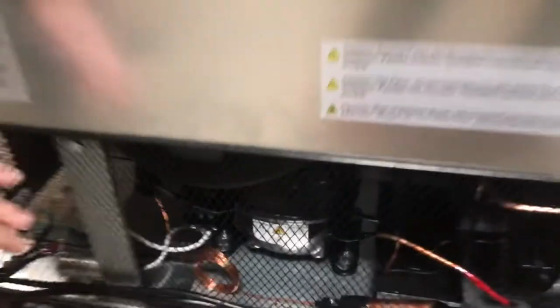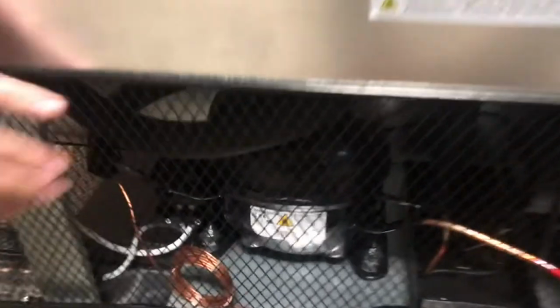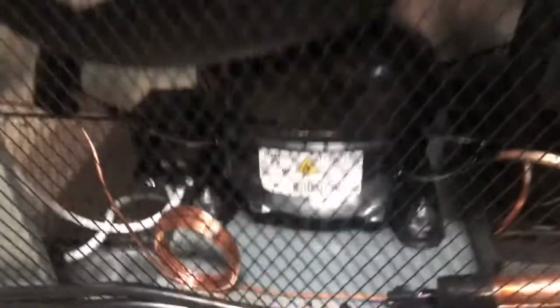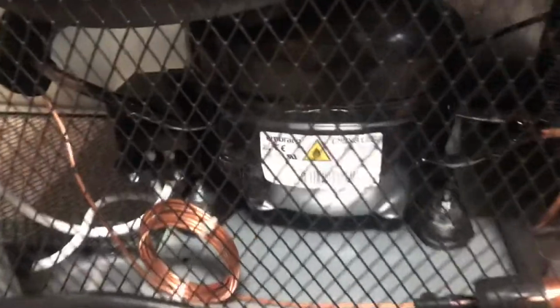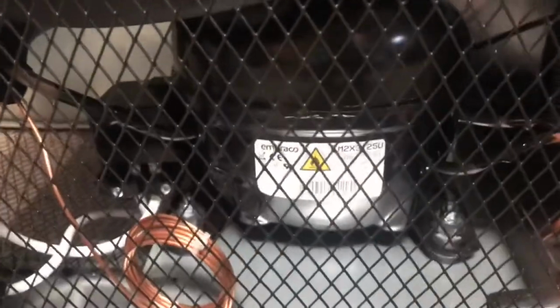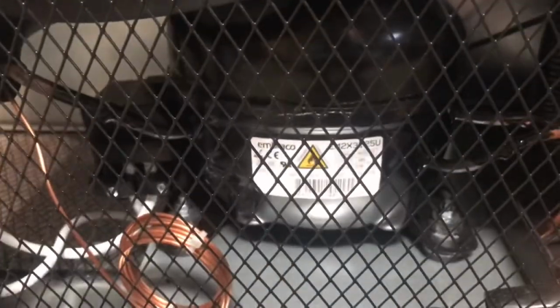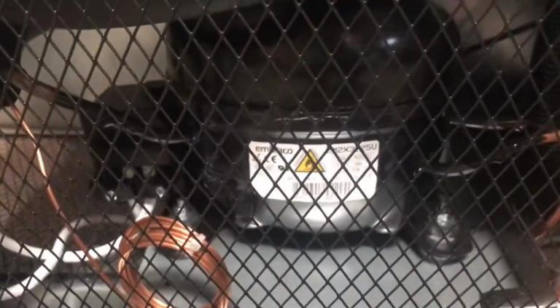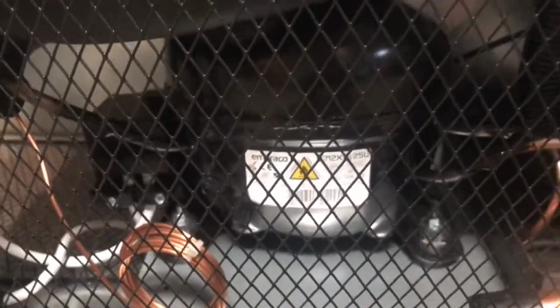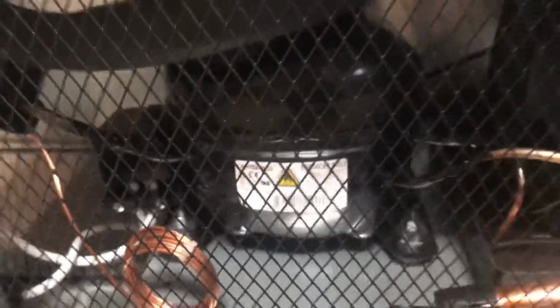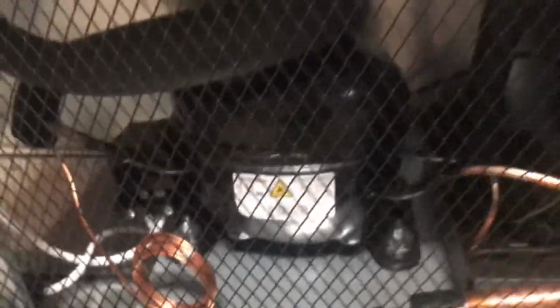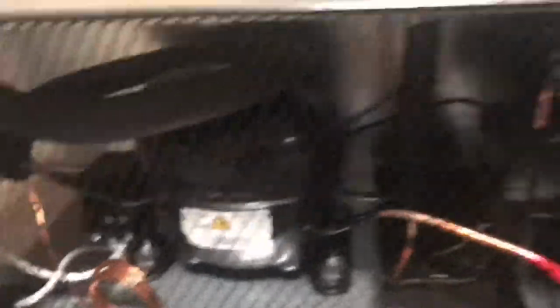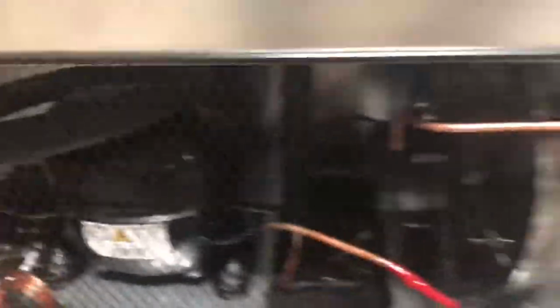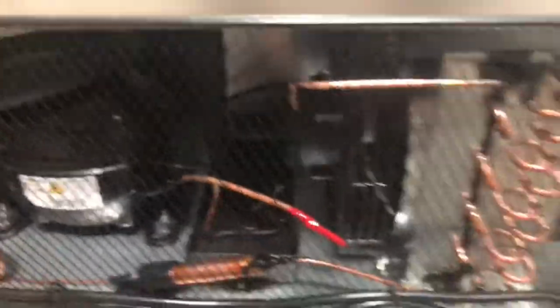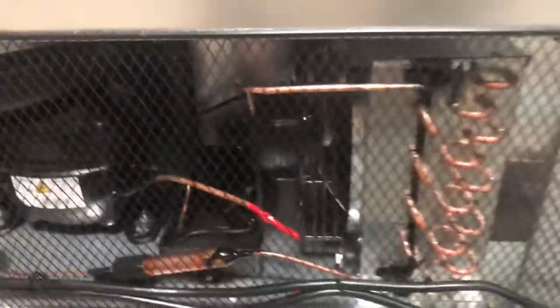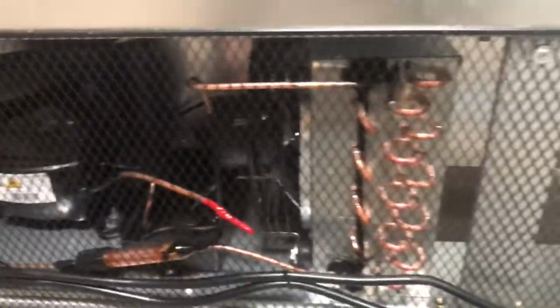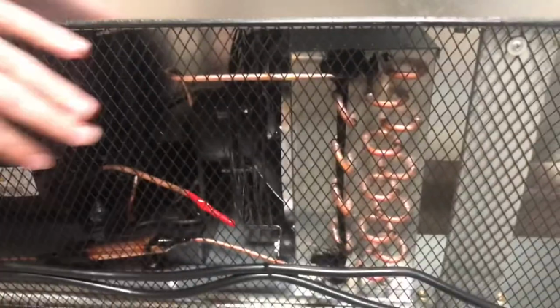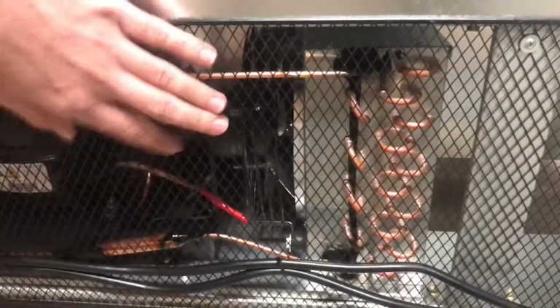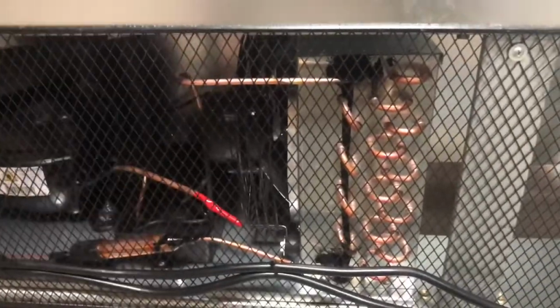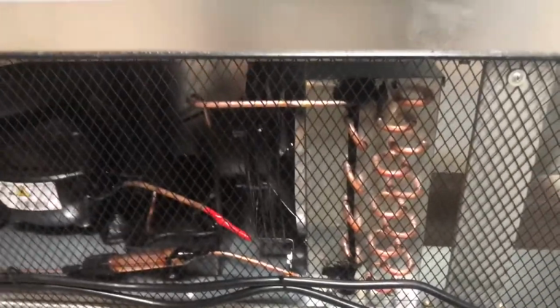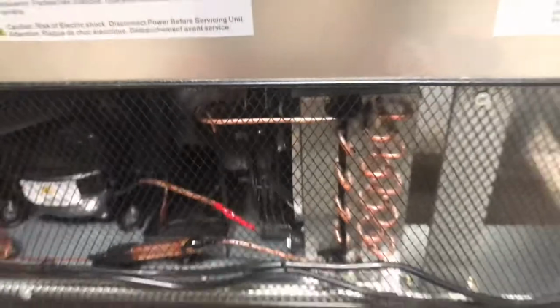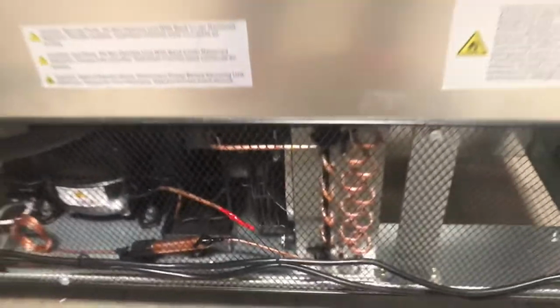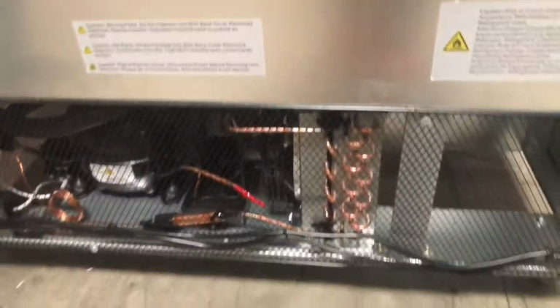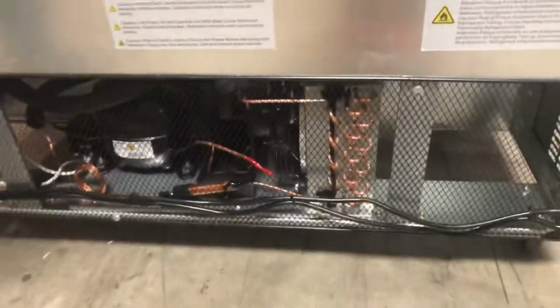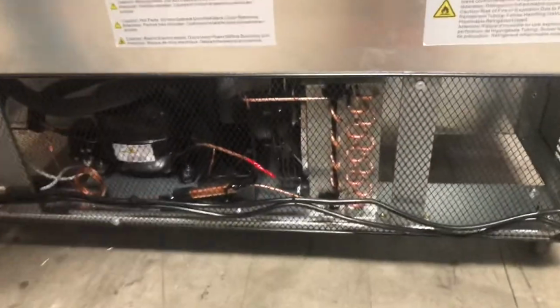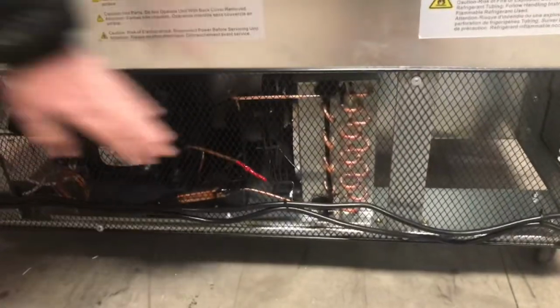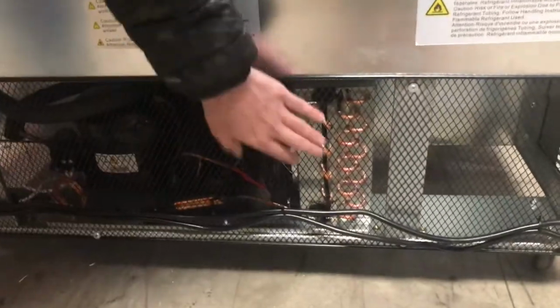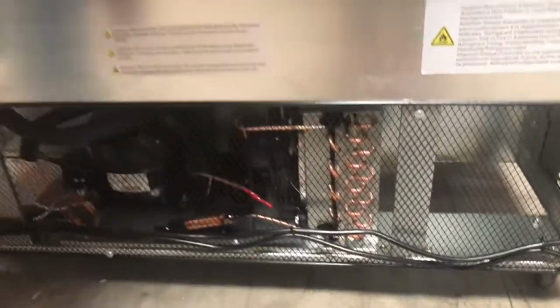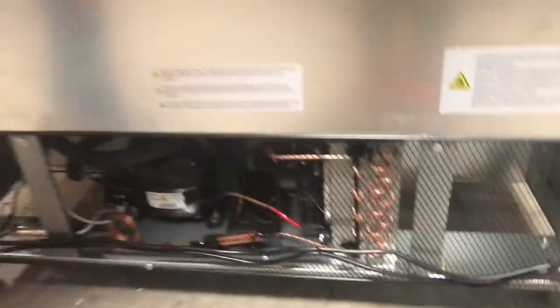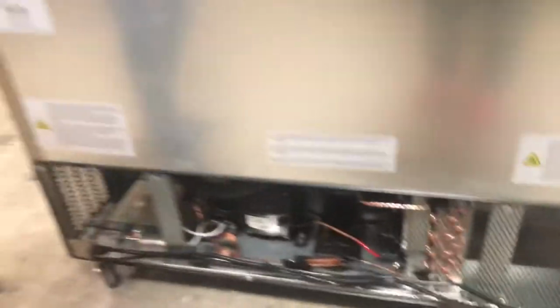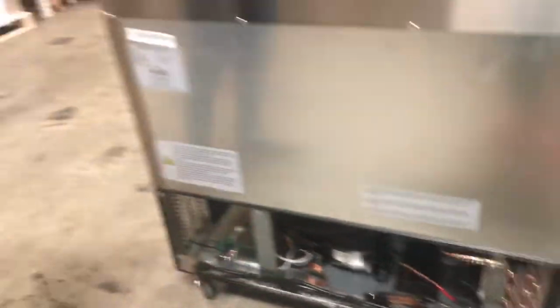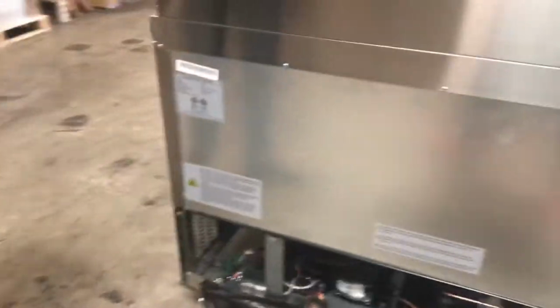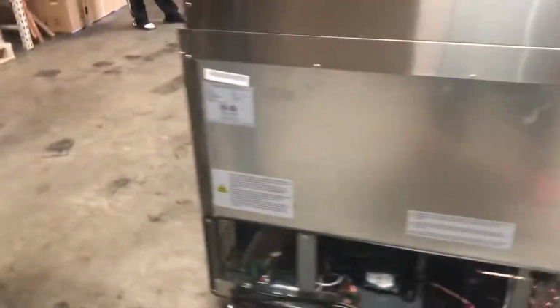The compressor on this unit is going to be Embraco branded, so it's a European compressor — very good quality. Also on the side, you'll be able to see the condenser coil. It is going to be copper material, so very good quality.